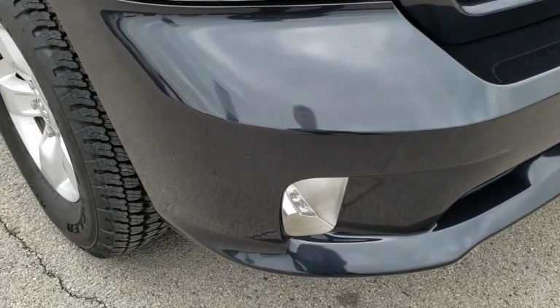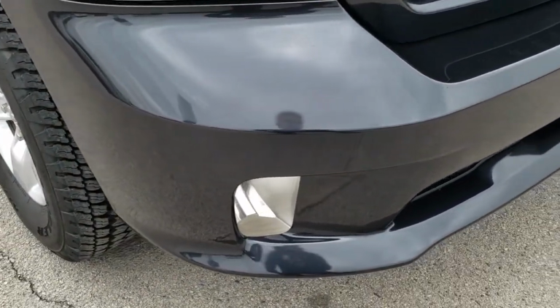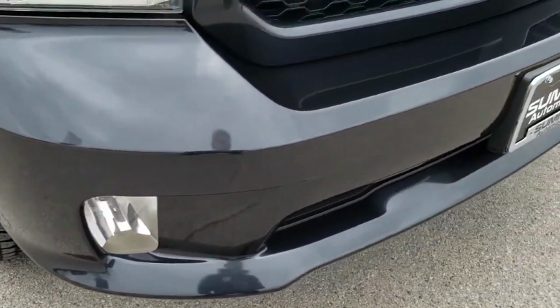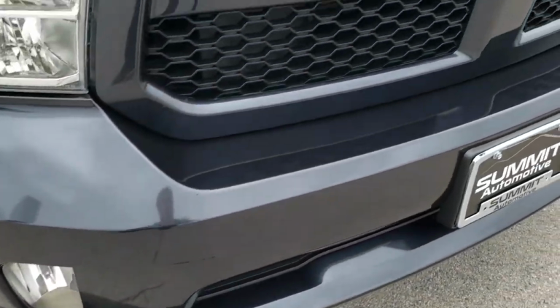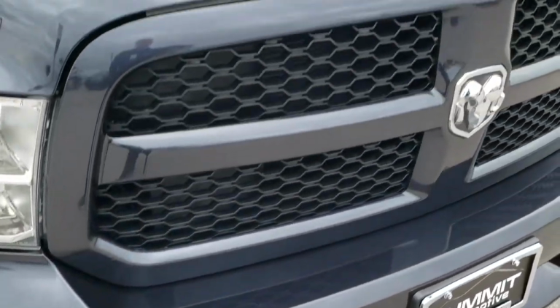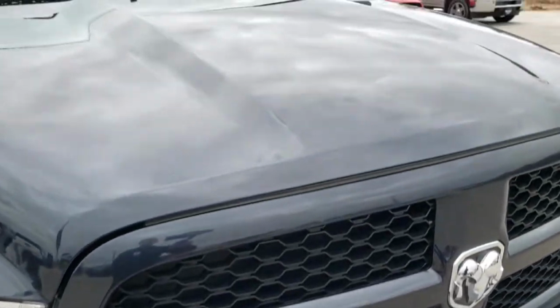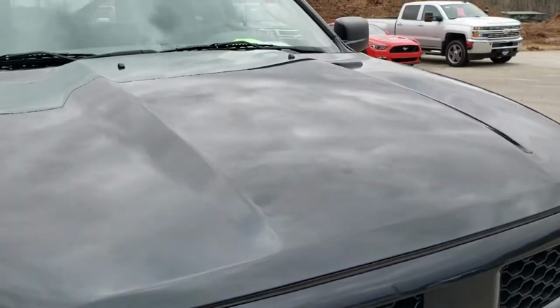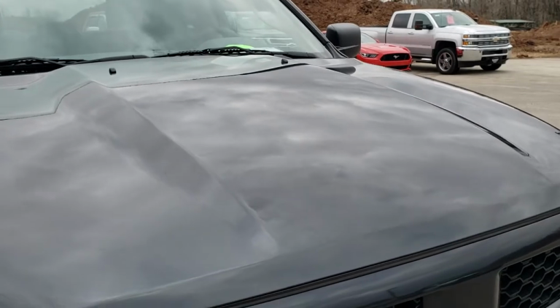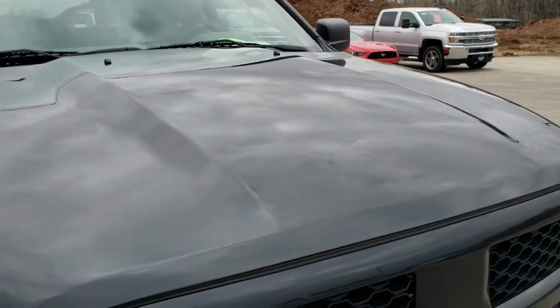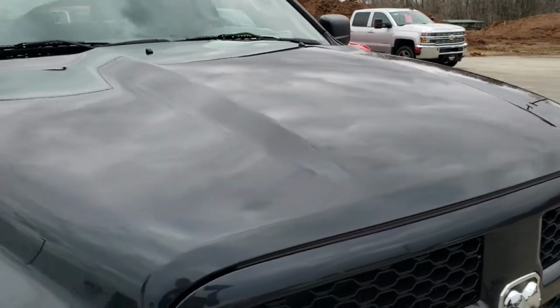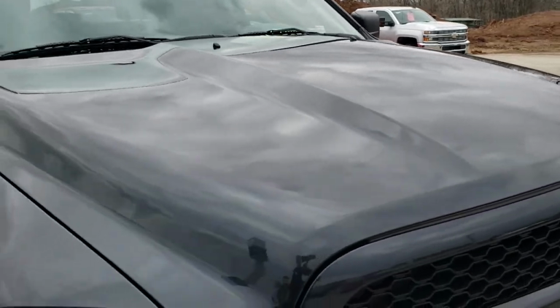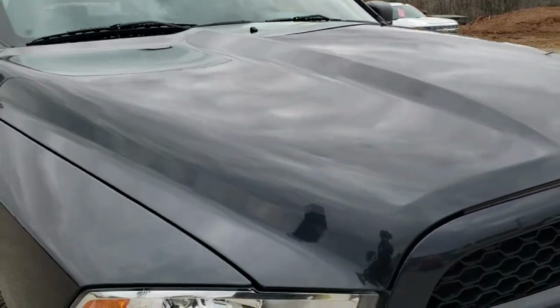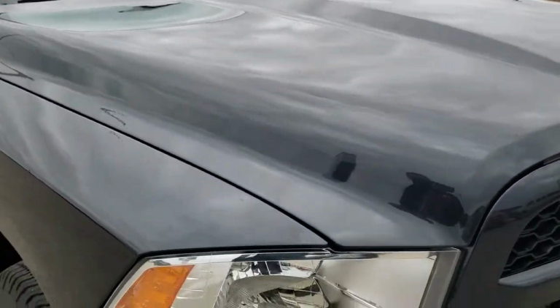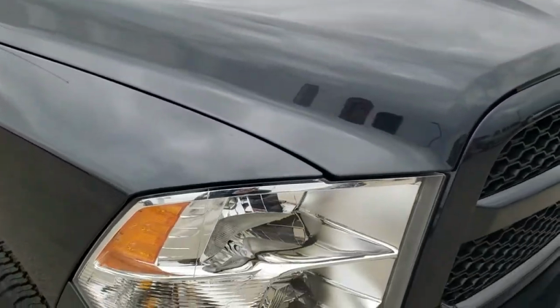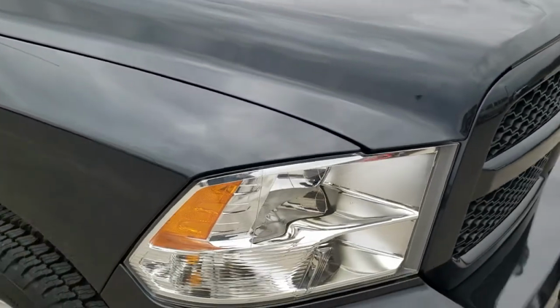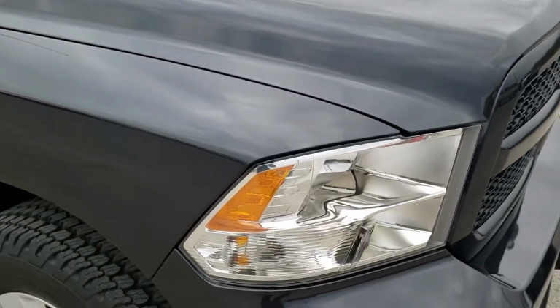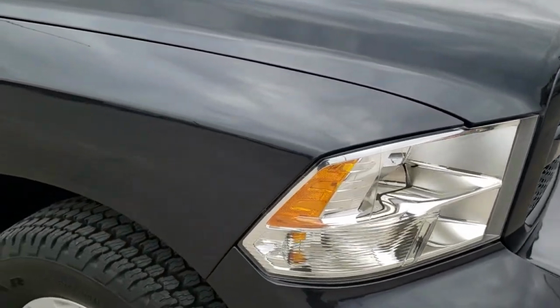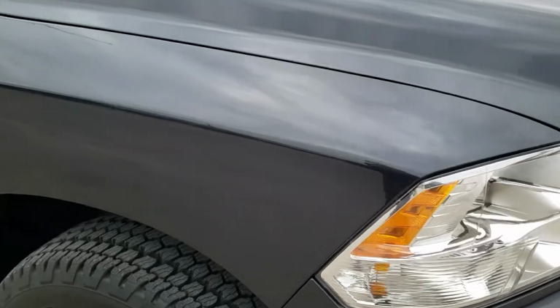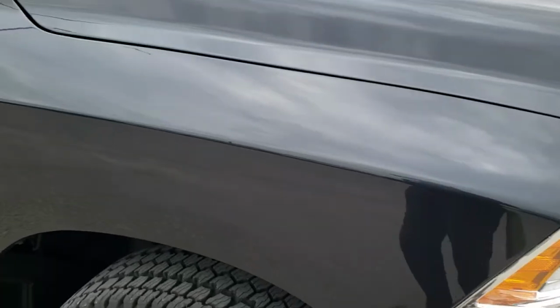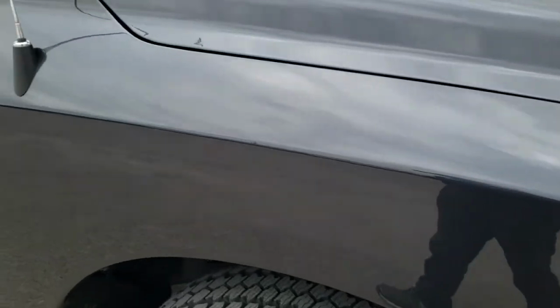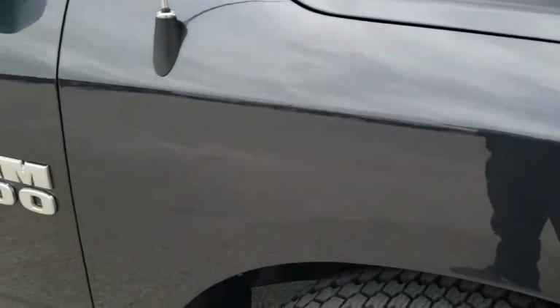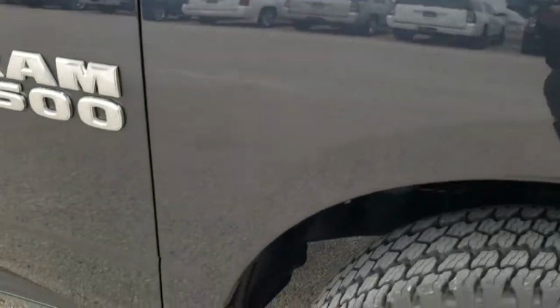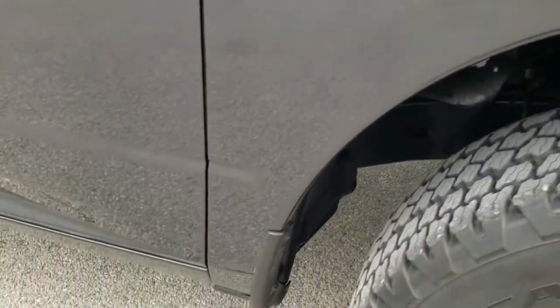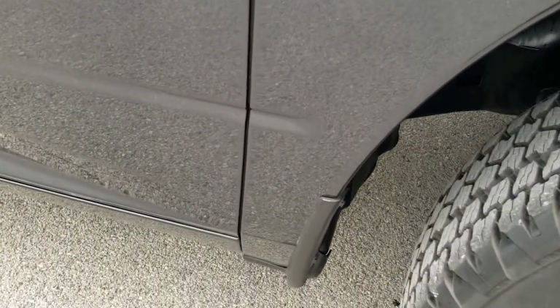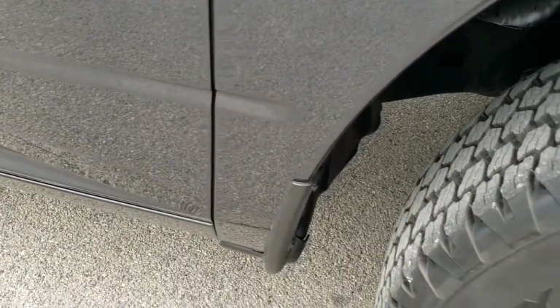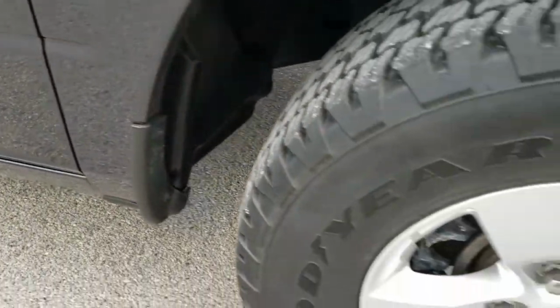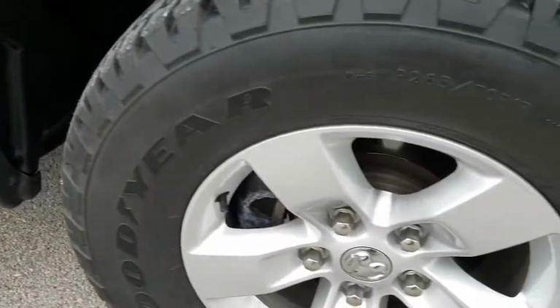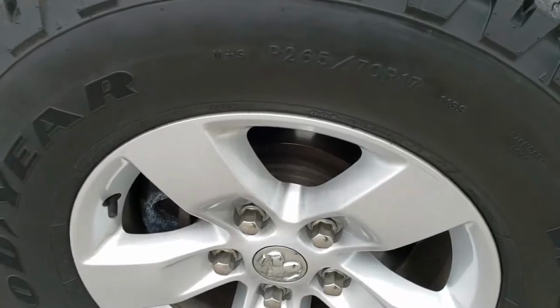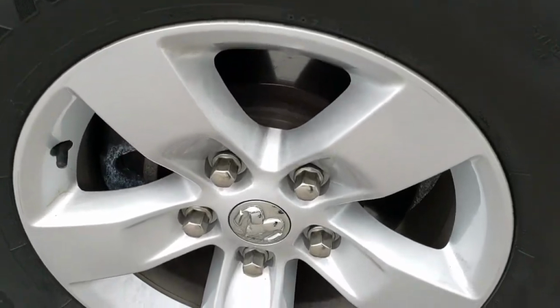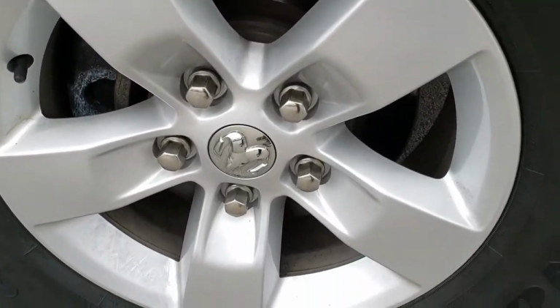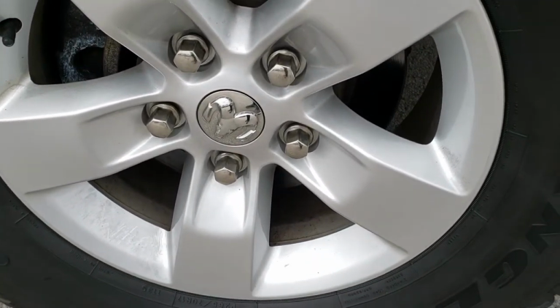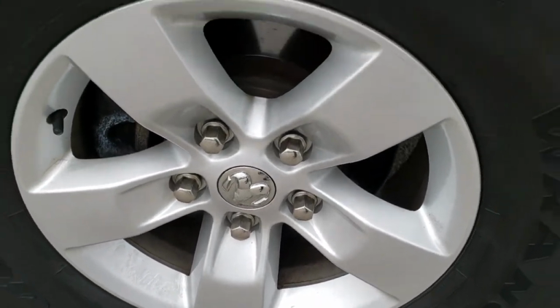Front bumper — no dents, dings, or cracks on that. It has factory fog lights, and that hood is in excellent condition — I didn't see any dents or dings on that. Passenger side front fender is in nice shape as well, and the passenger side rim has no scuffs or scrapes.